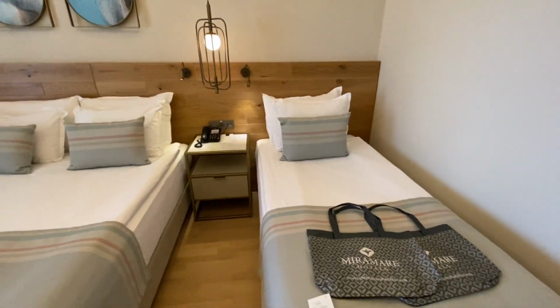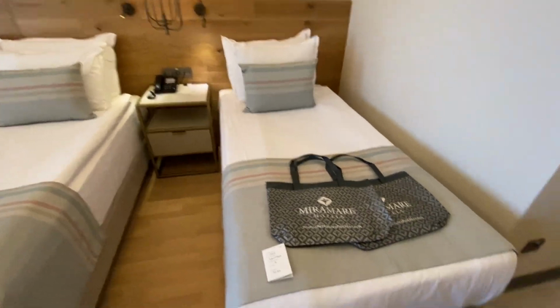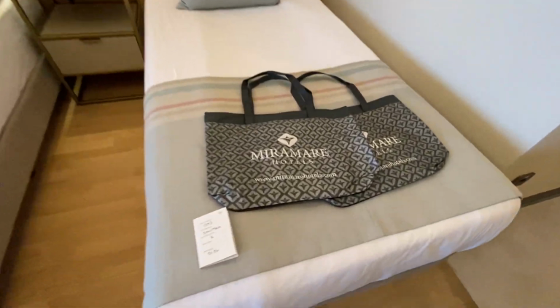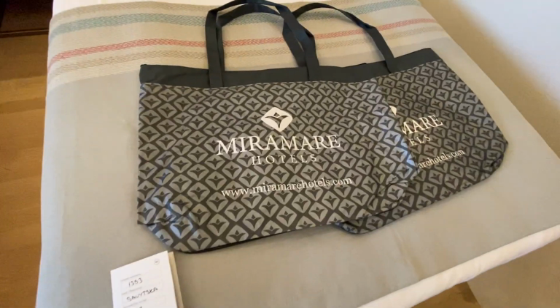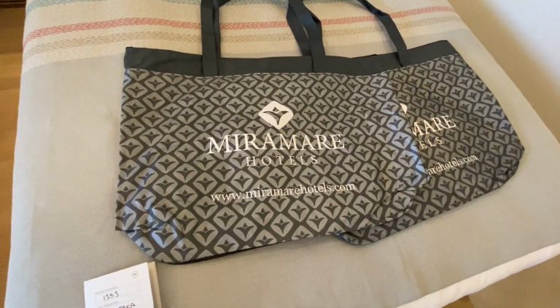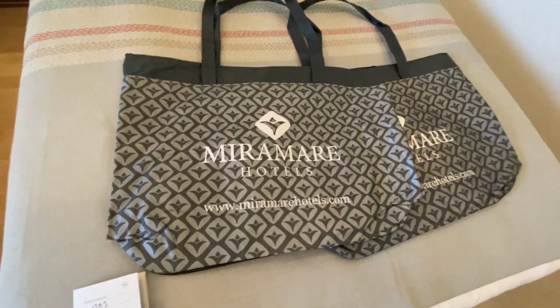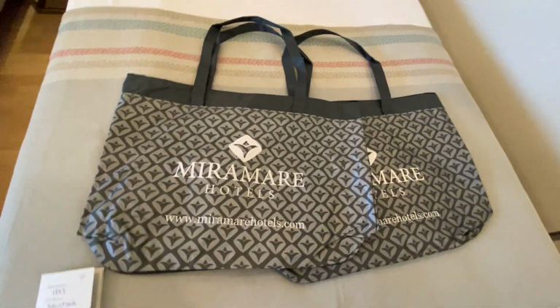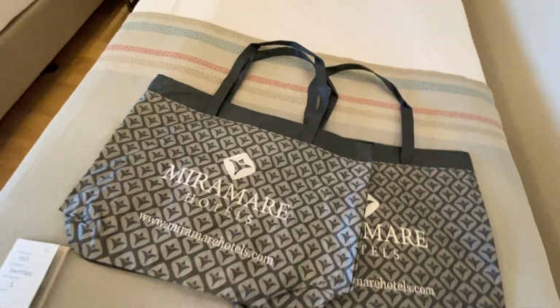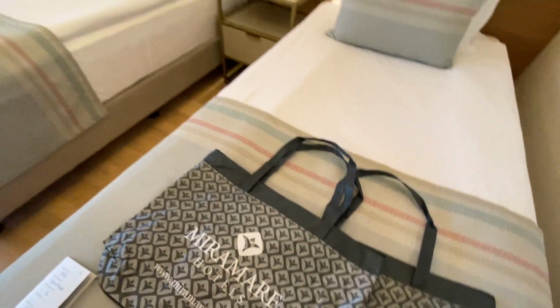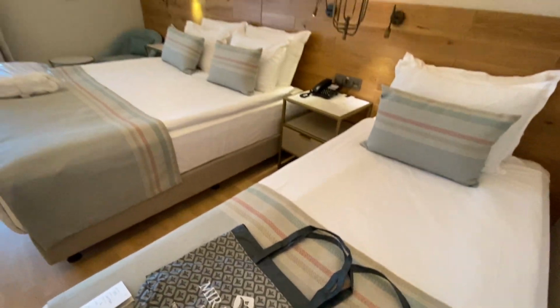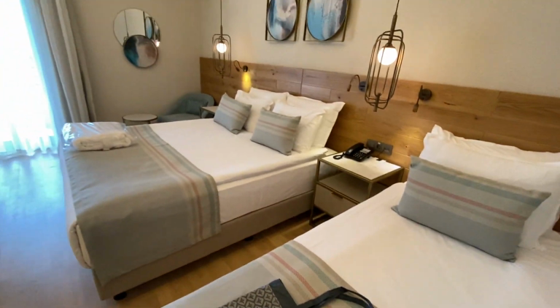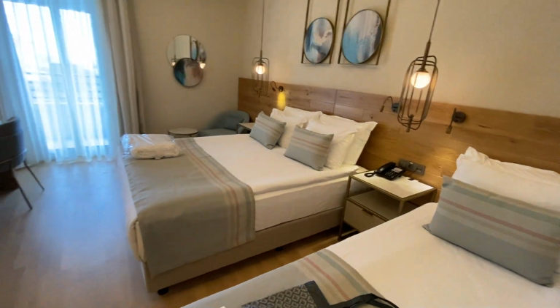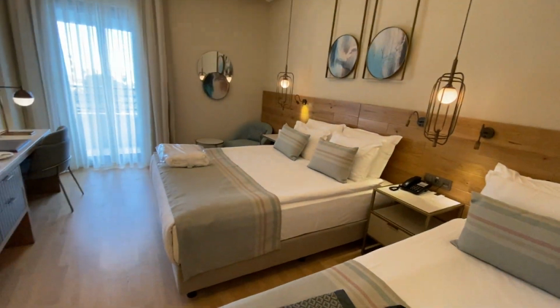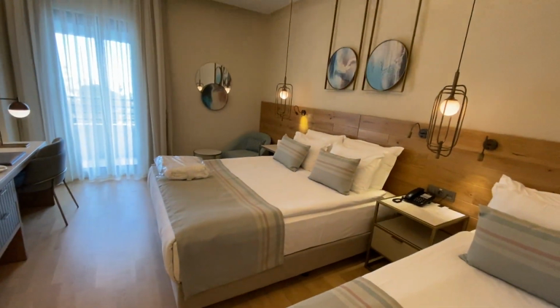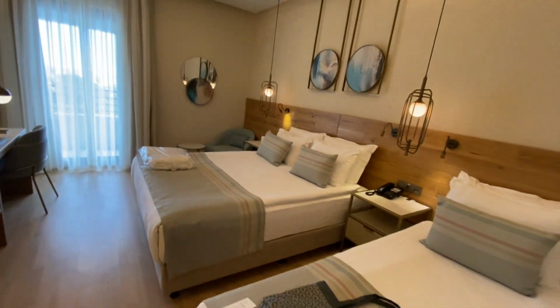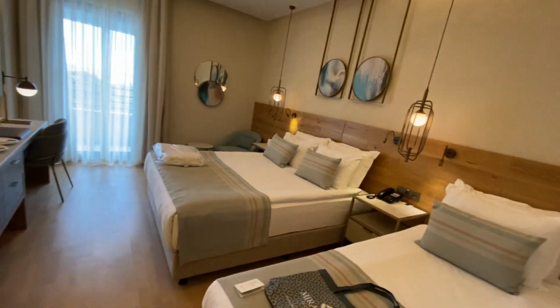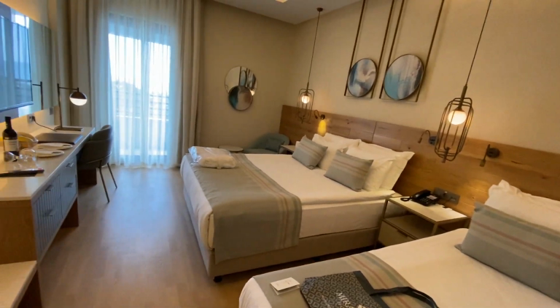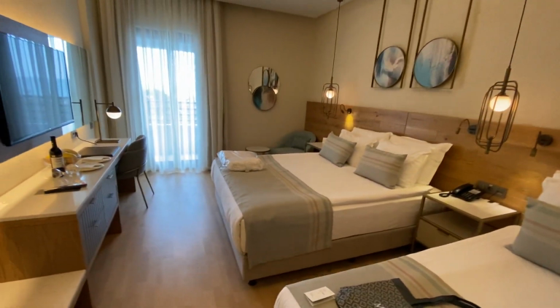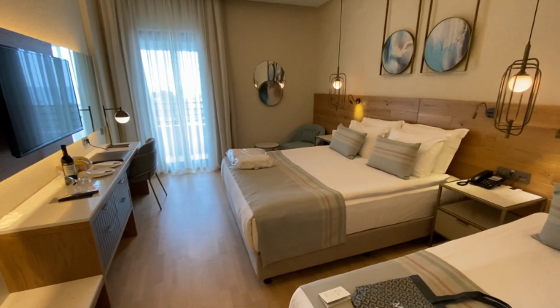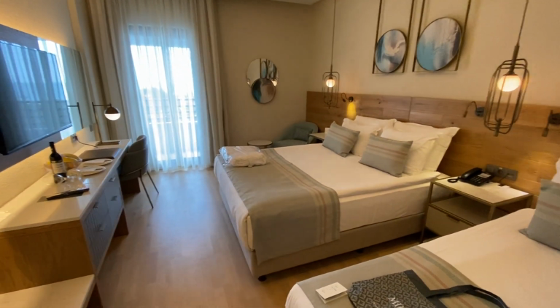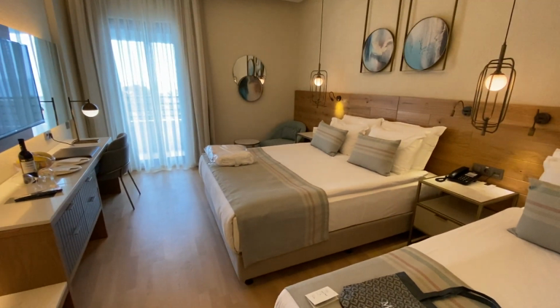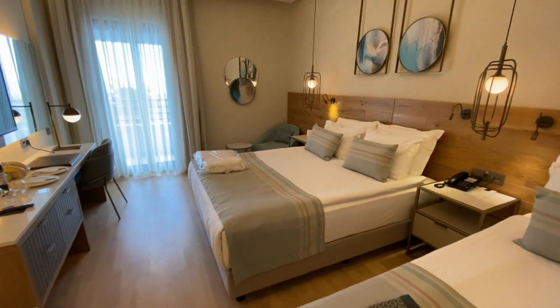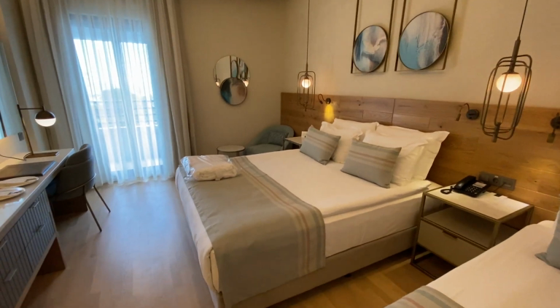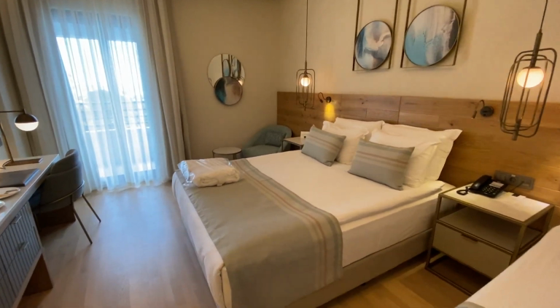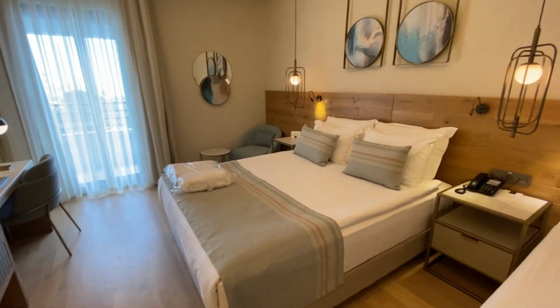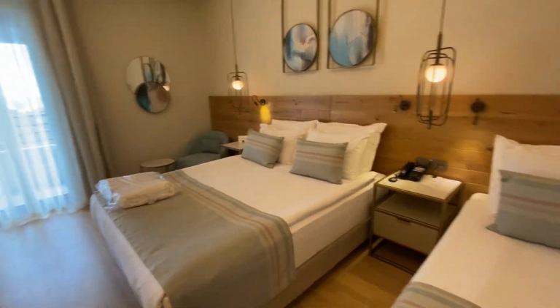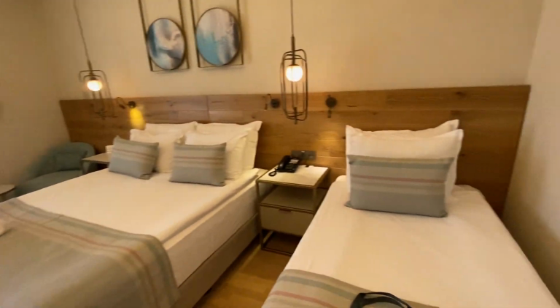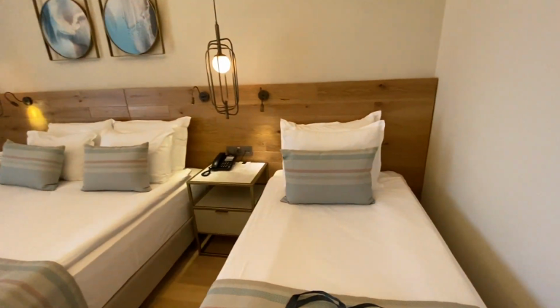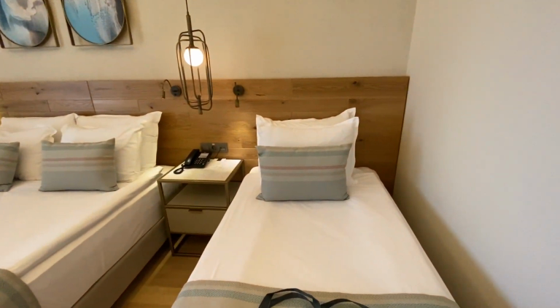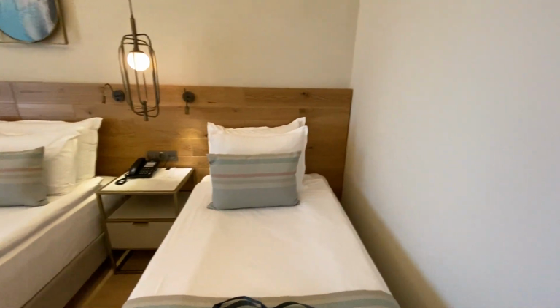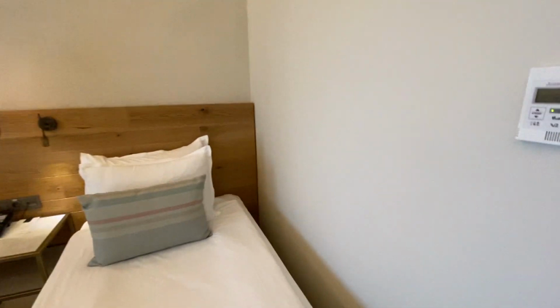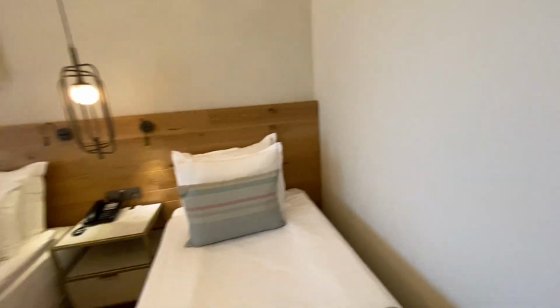Miramare Hotels. Here we have a number. Luba will sleep on the double bed because I already slept on the double bed. She has an action. I really don't have such a window.